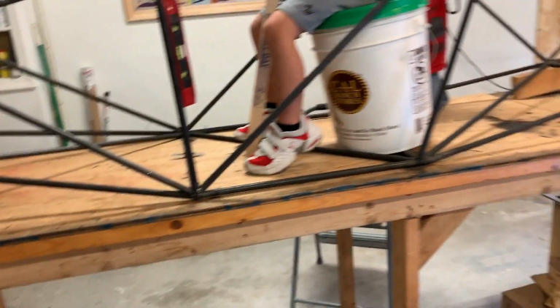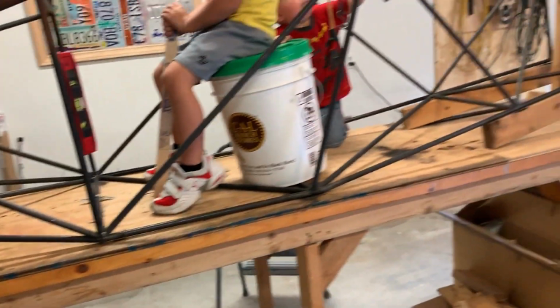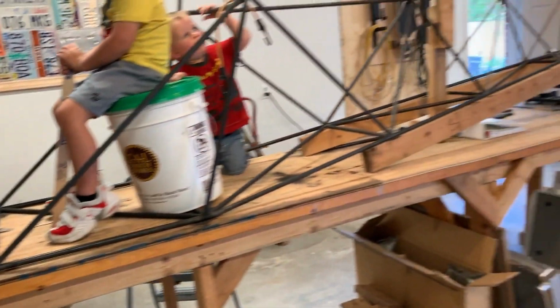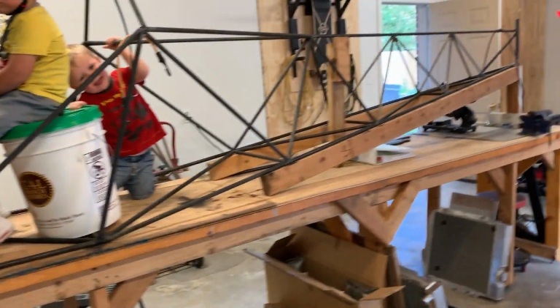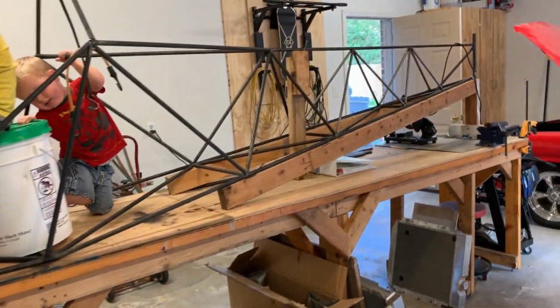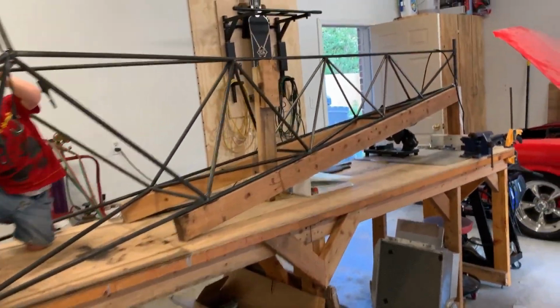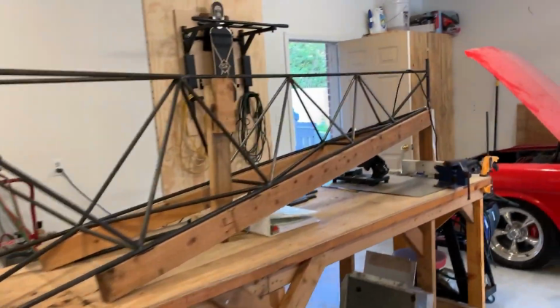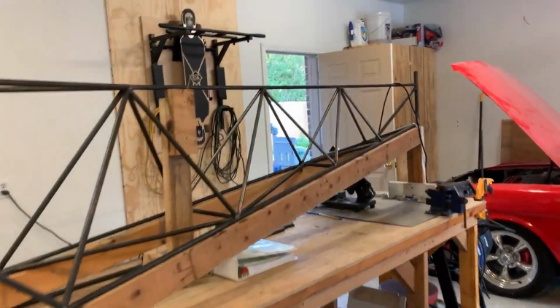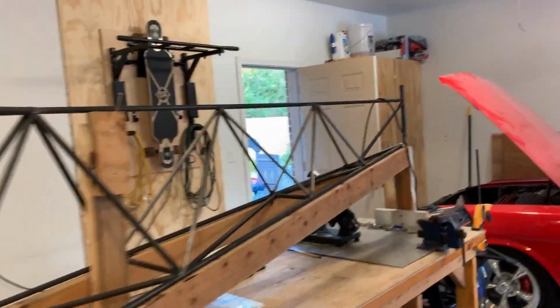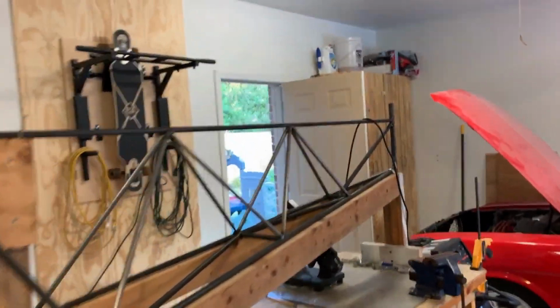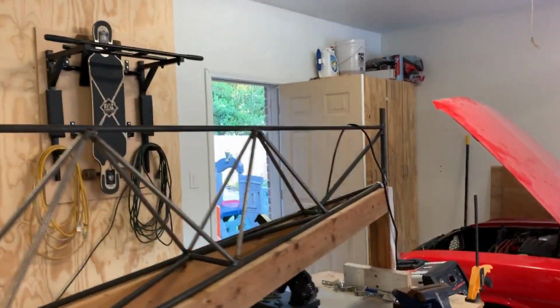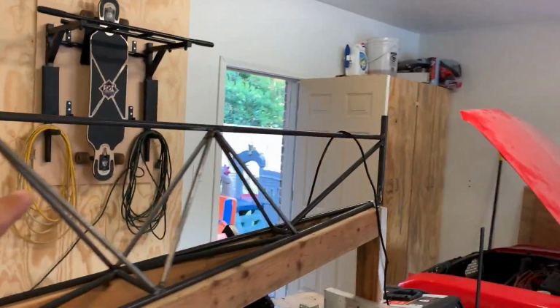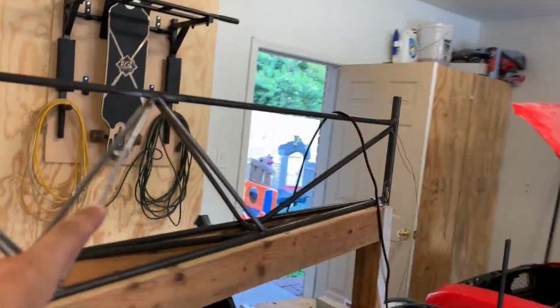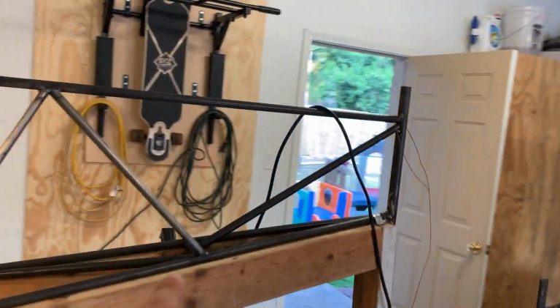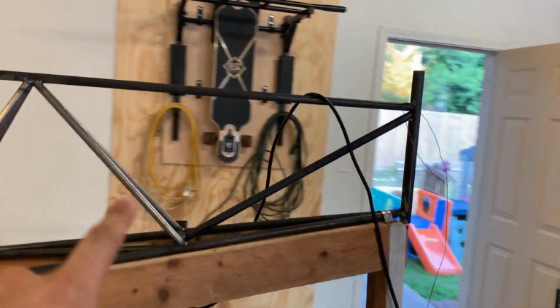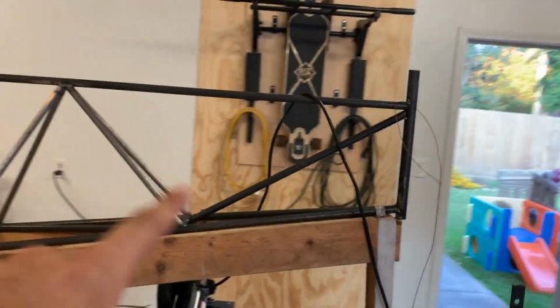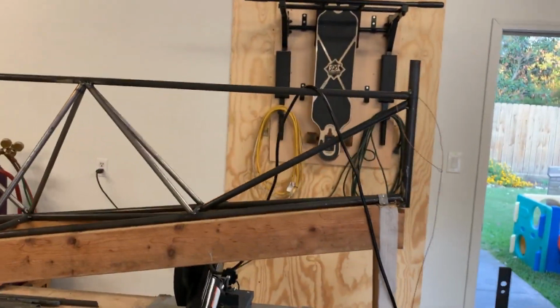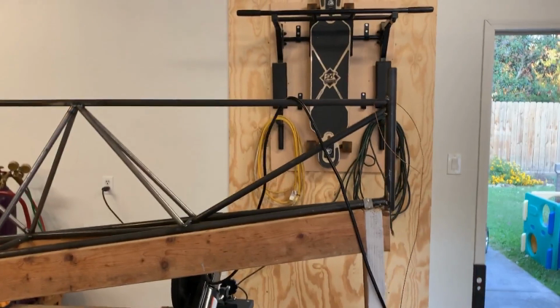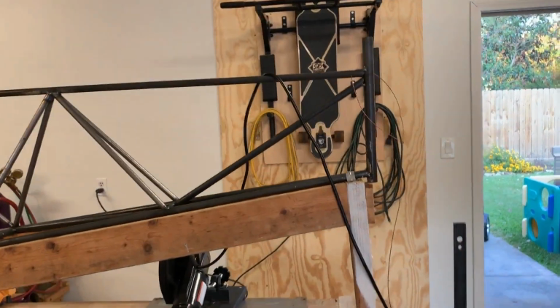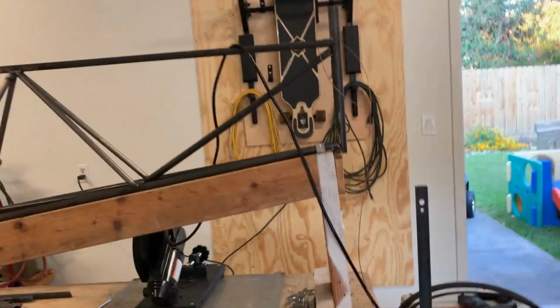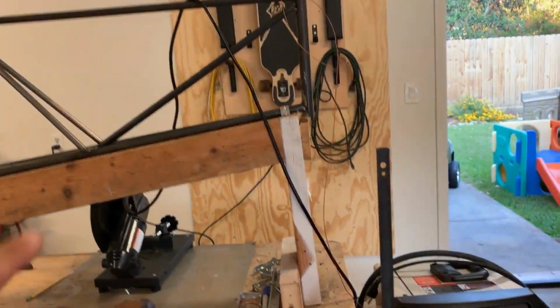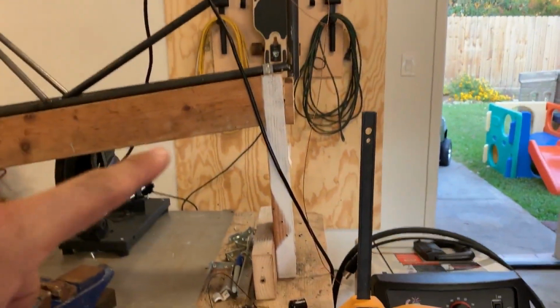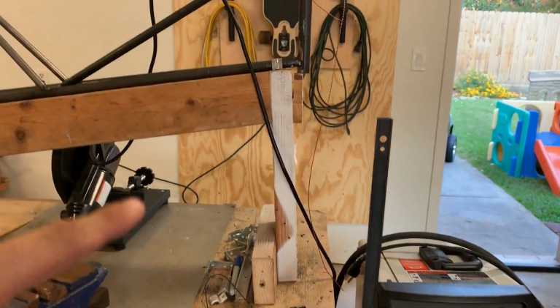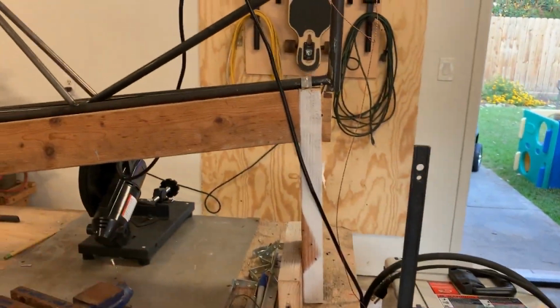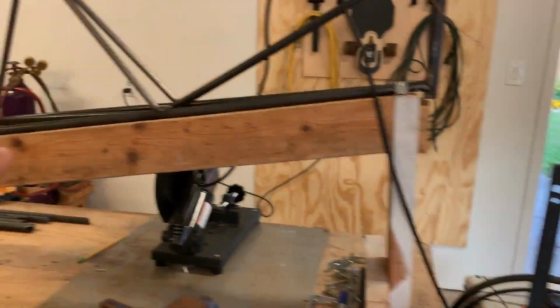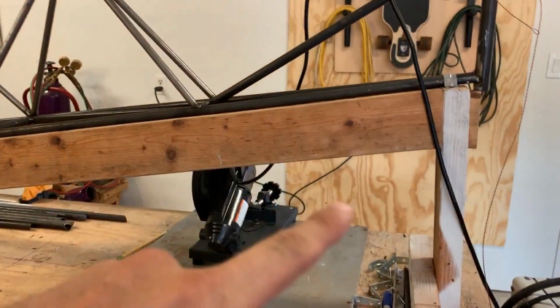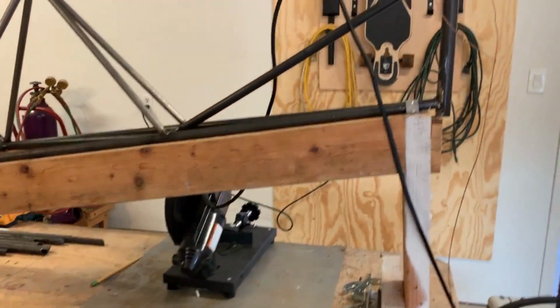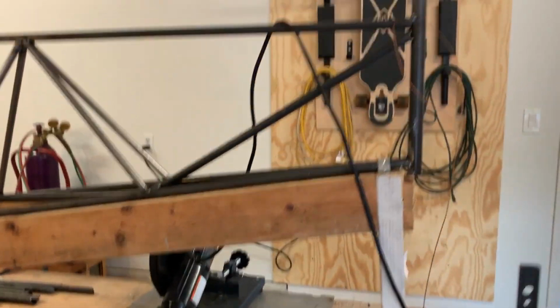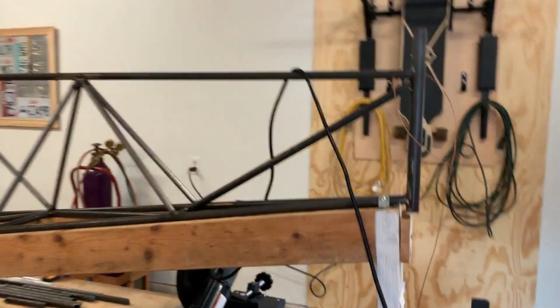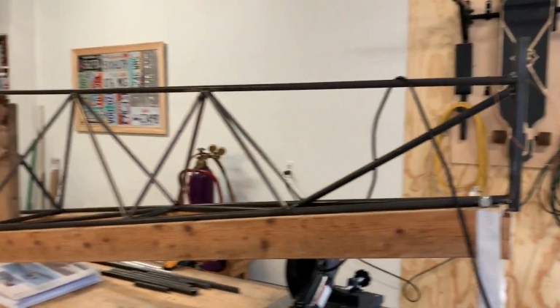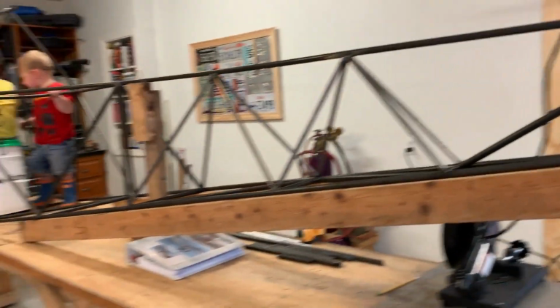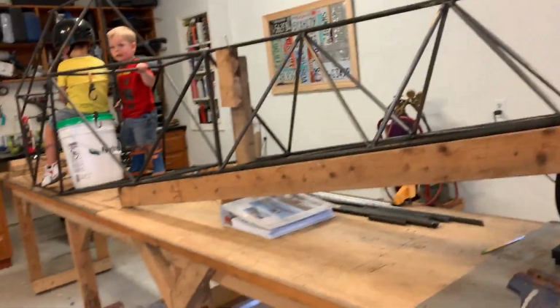The wheels will attach to this point here and here, and they're on order. Back here is where your rudder and your stabilizers will be. And then you'll have a tail wheel that'll mount to the back here. So that's where we're at.